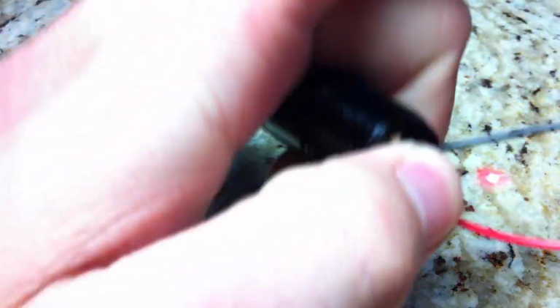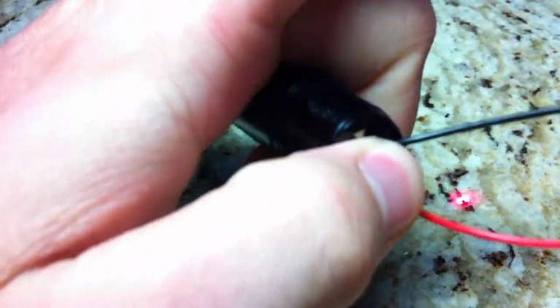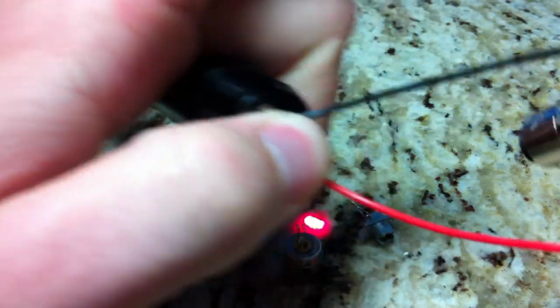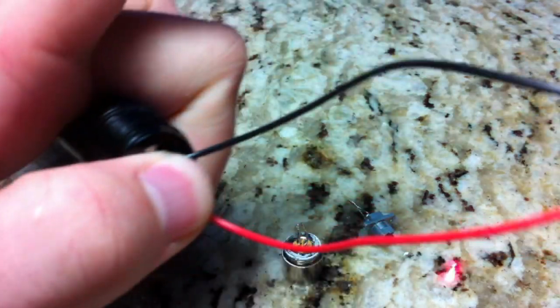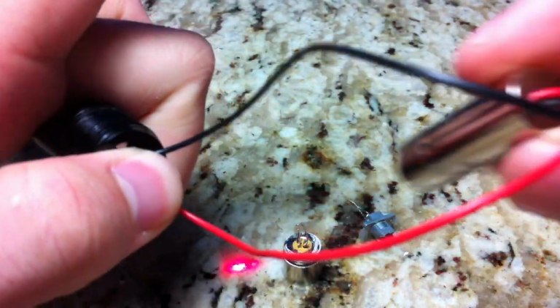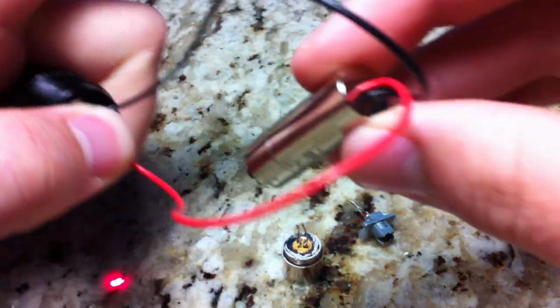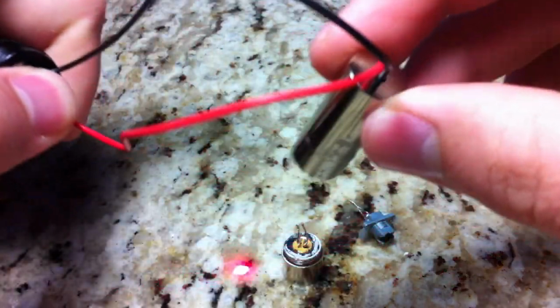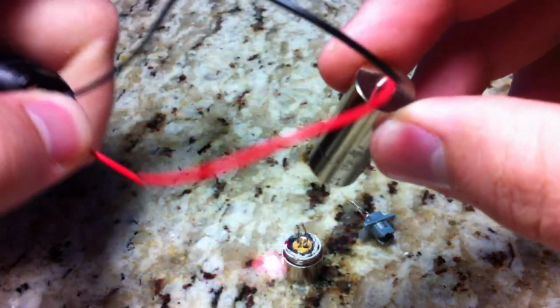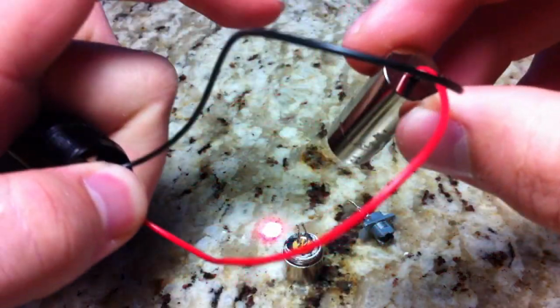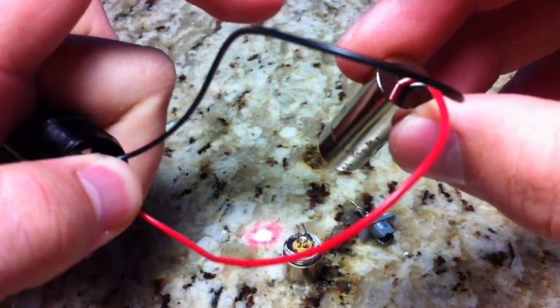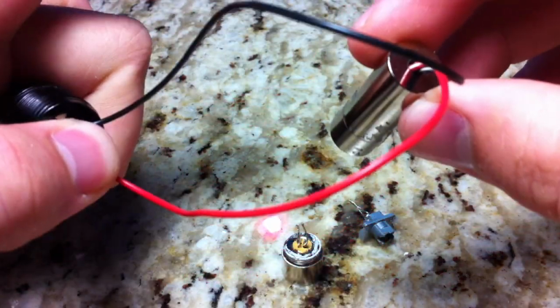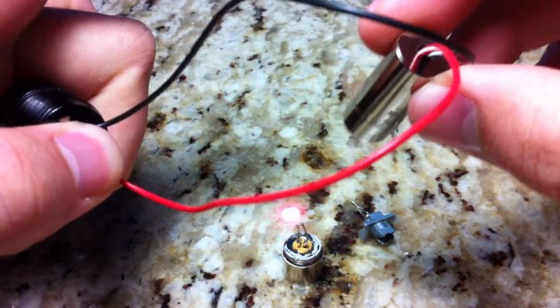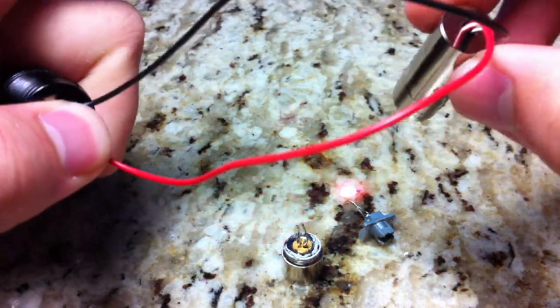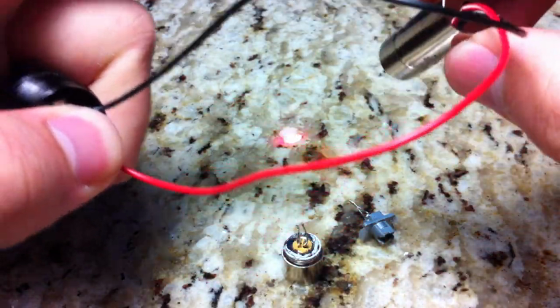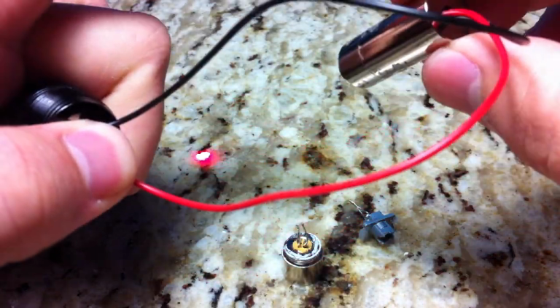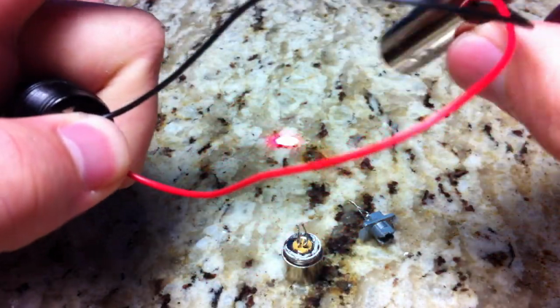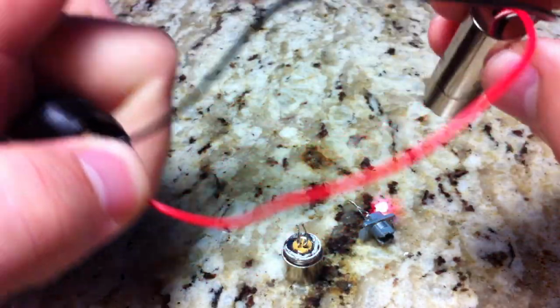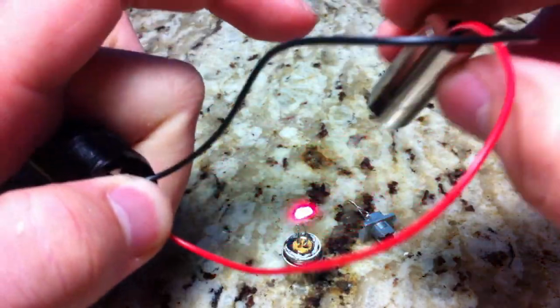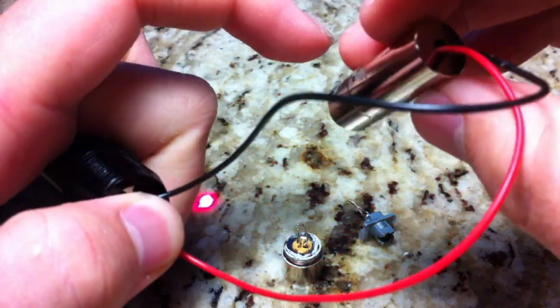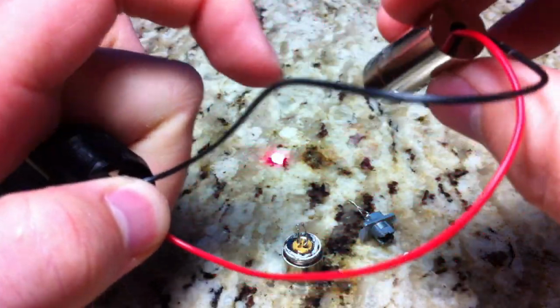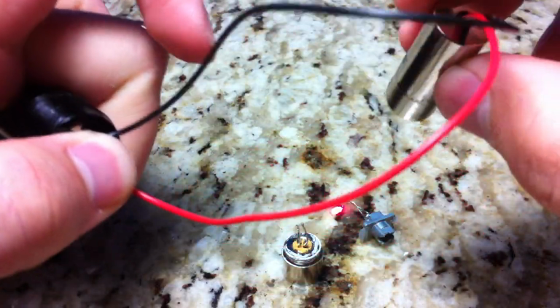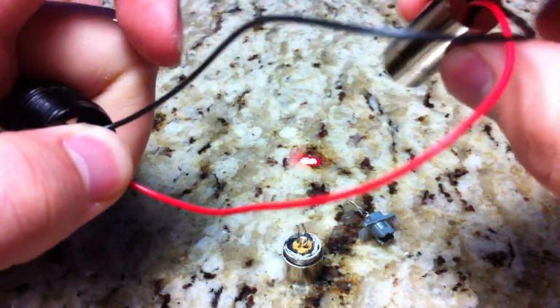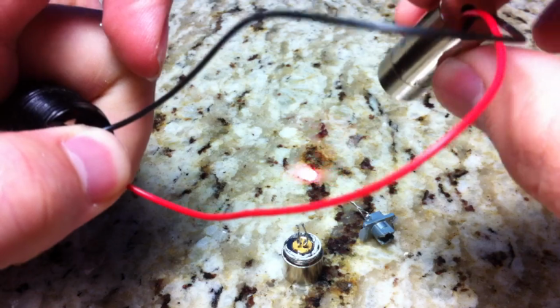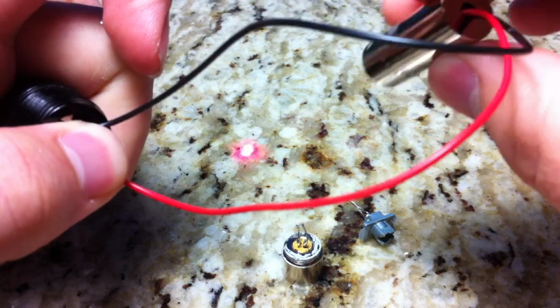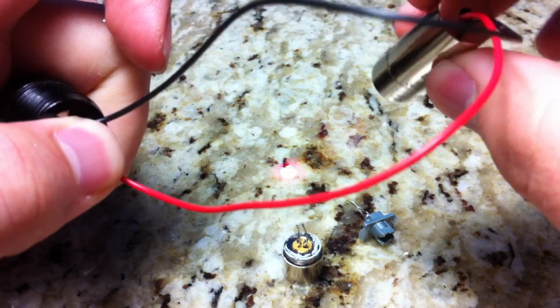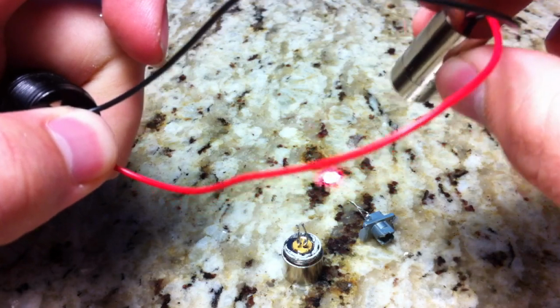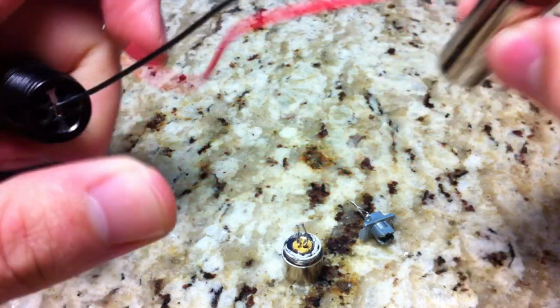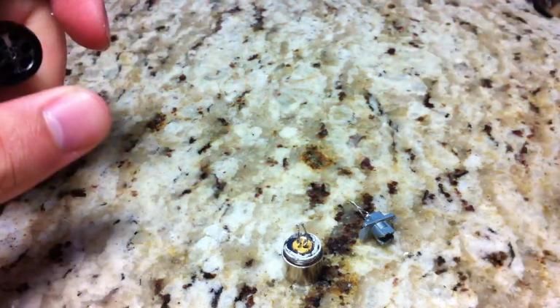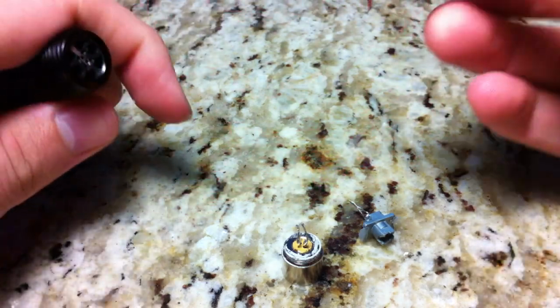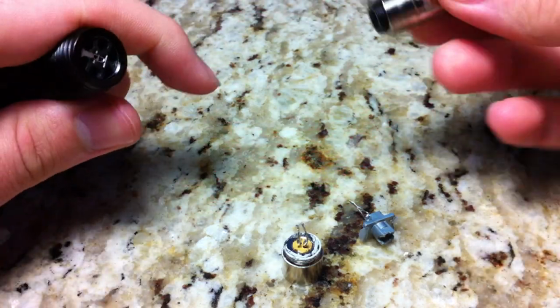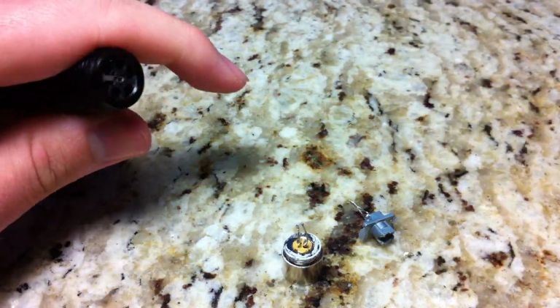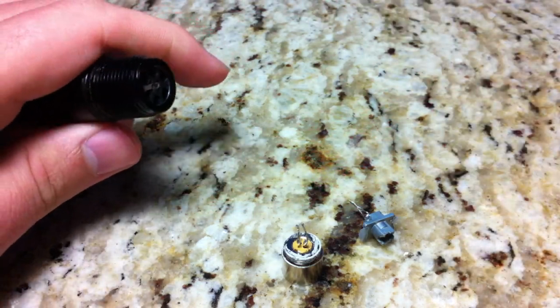And that's from the Maglite AXIS laser. So that works great.